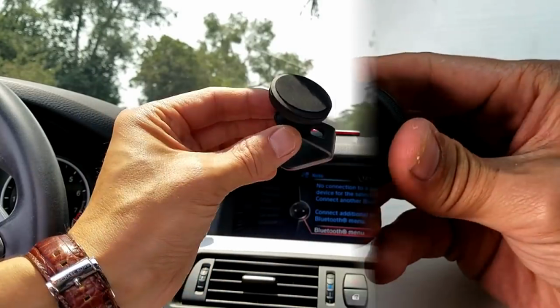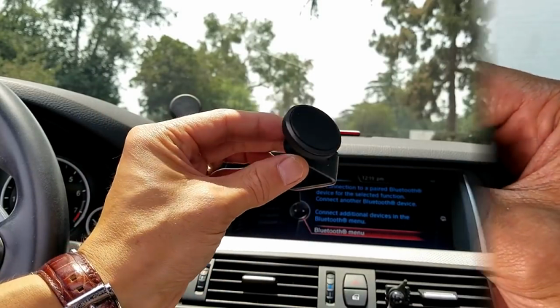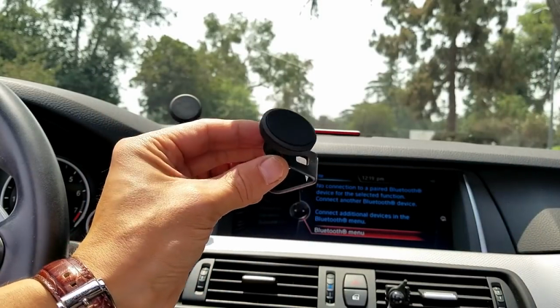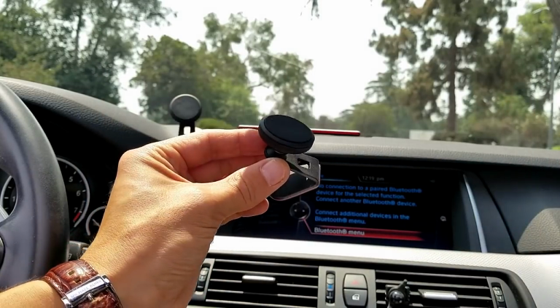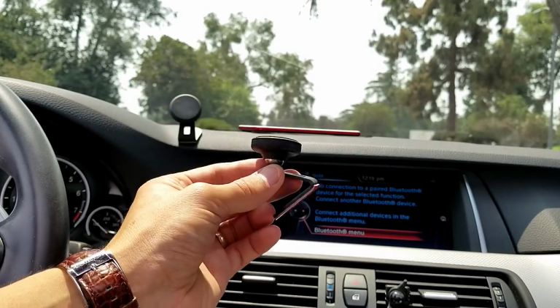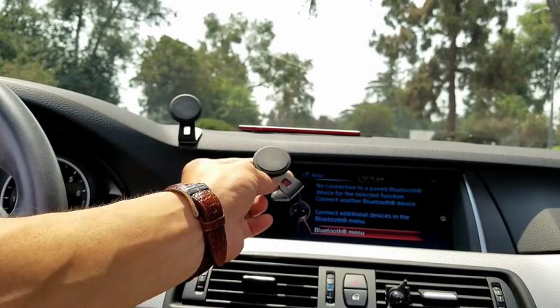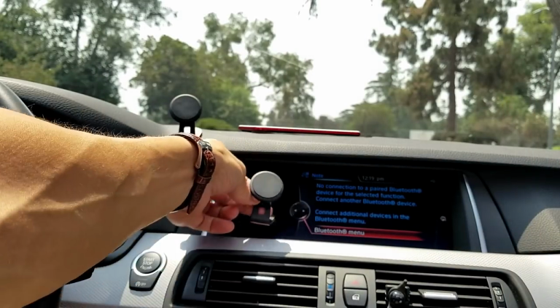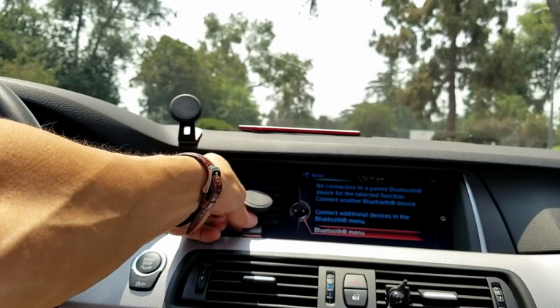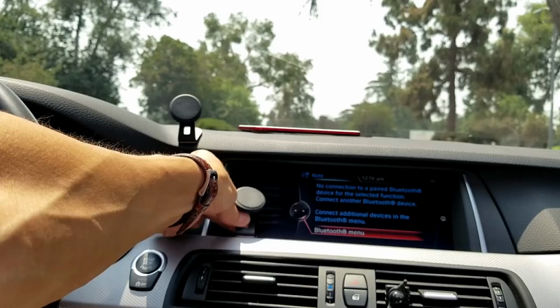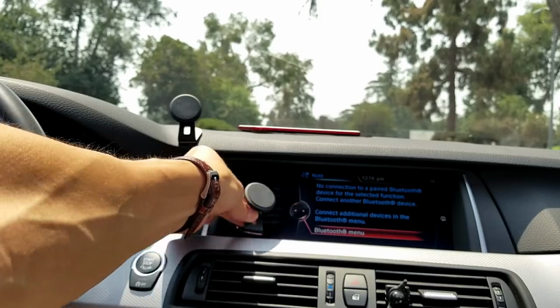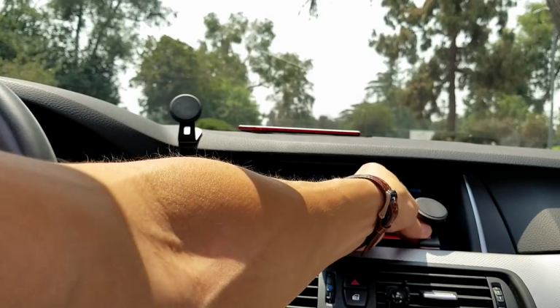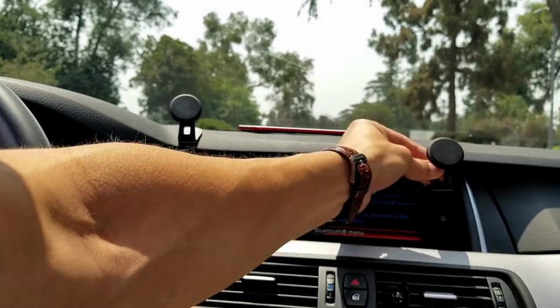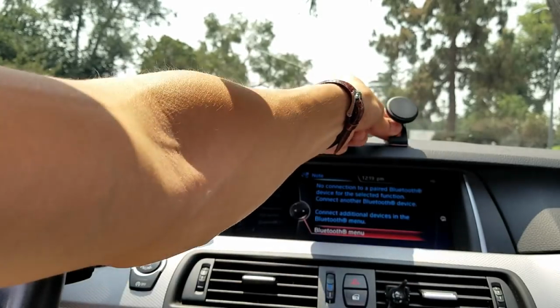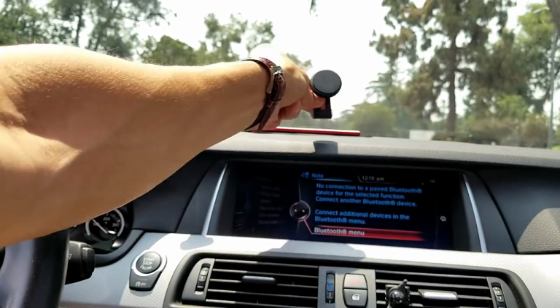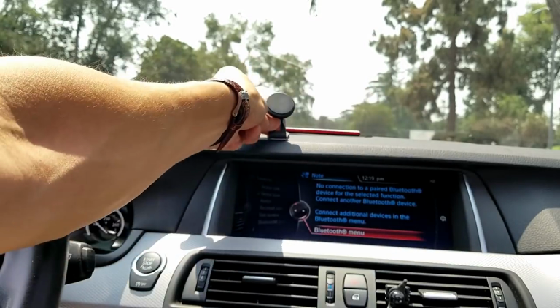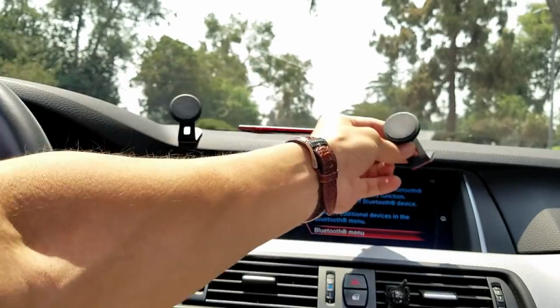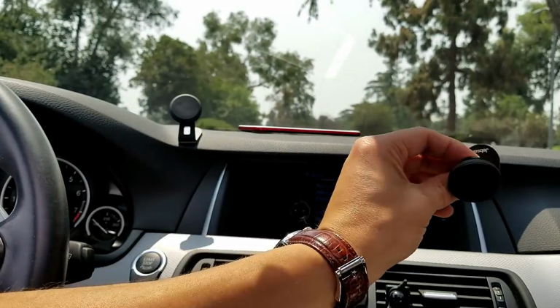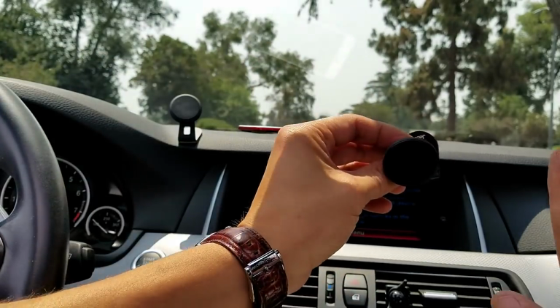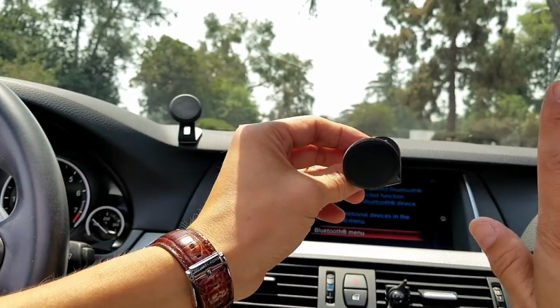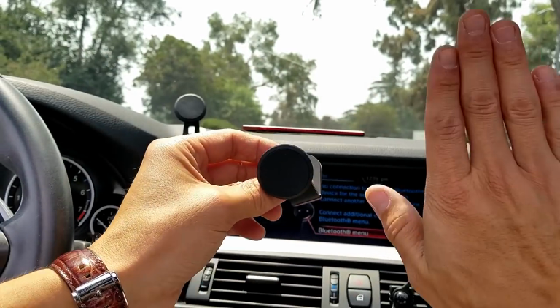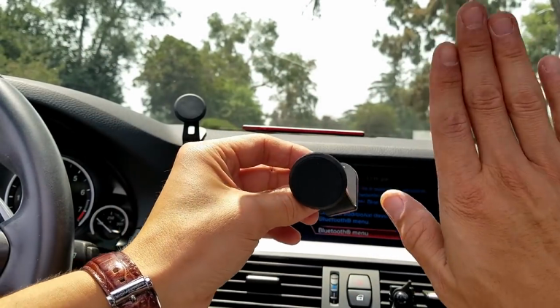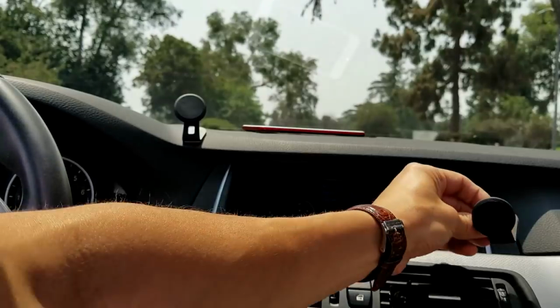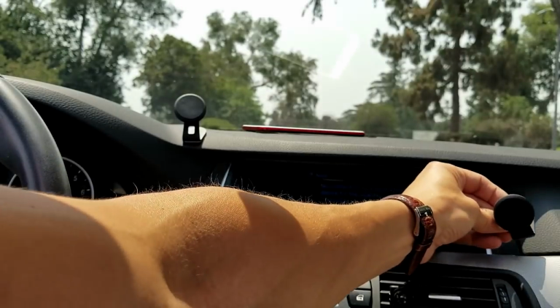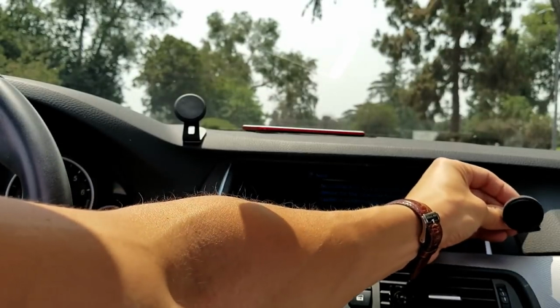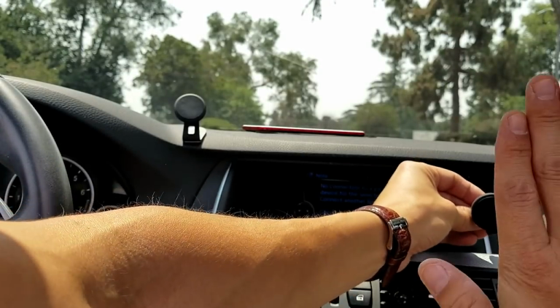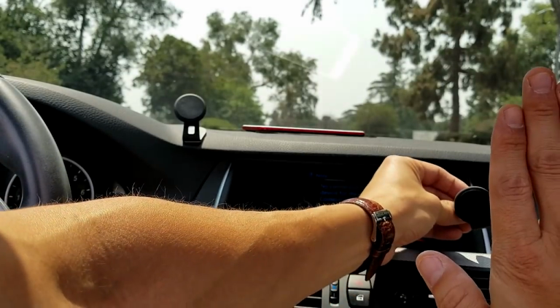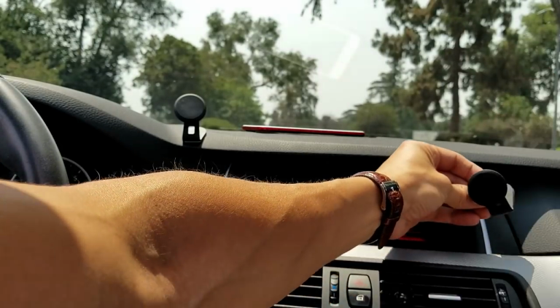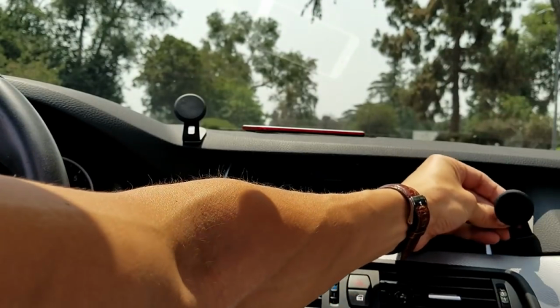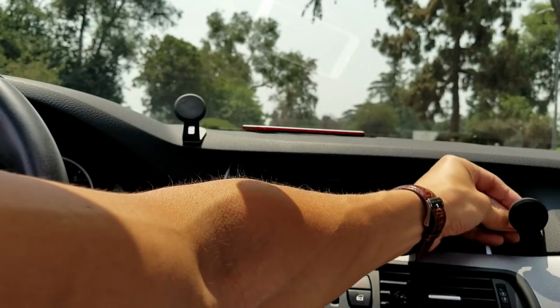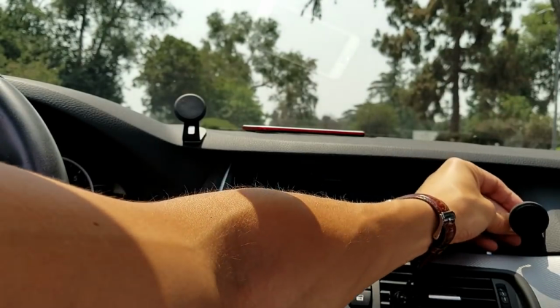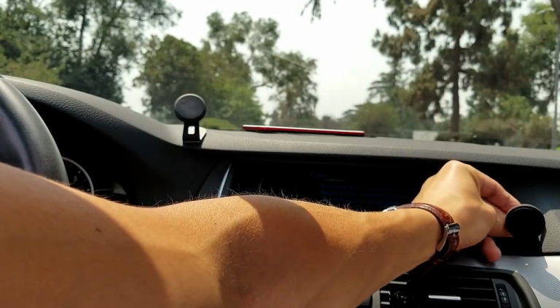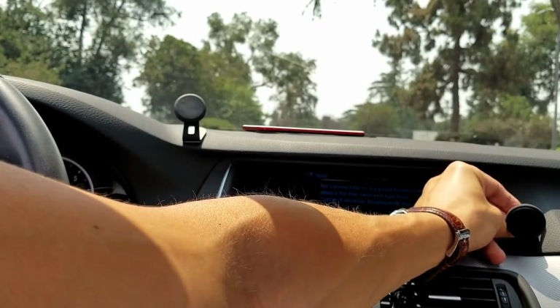Now with this, we can pretty much stick it anywhere on our dashboard. We can put it here, up here — we can even put it where there's like a vertical slant, like right here. It's almost vertical here and I can go ahead and place that on here as well.